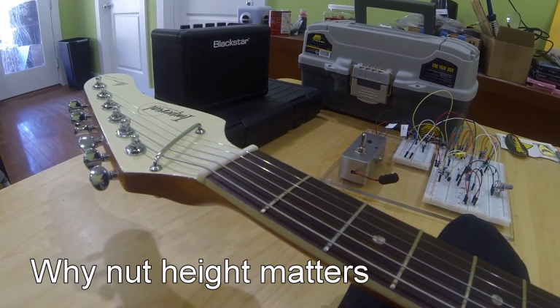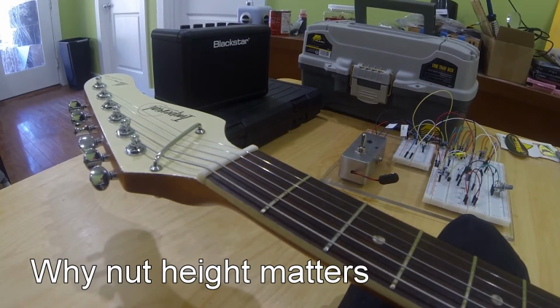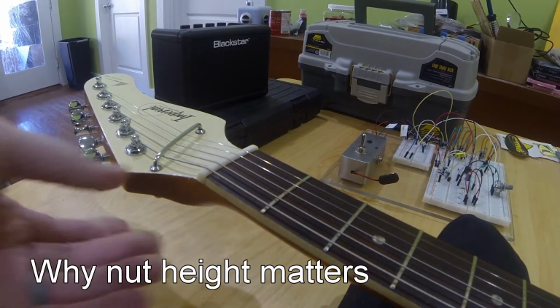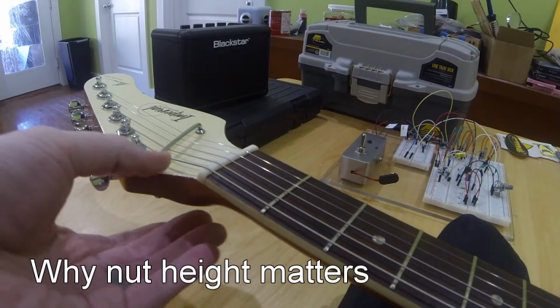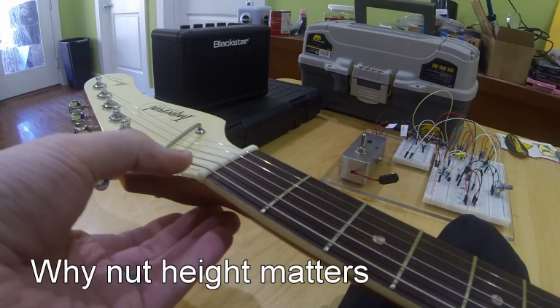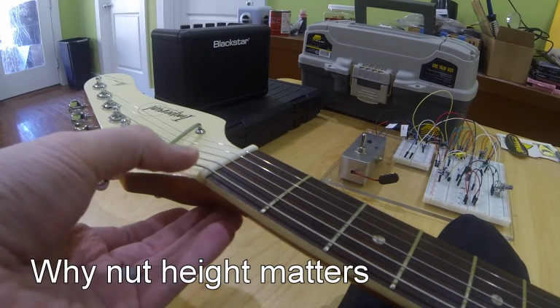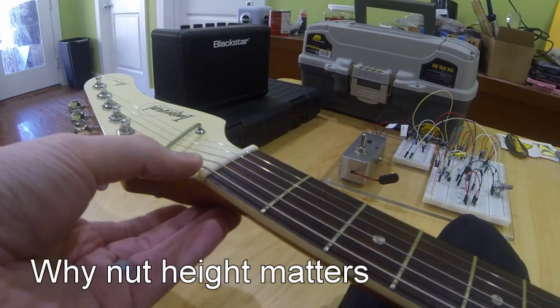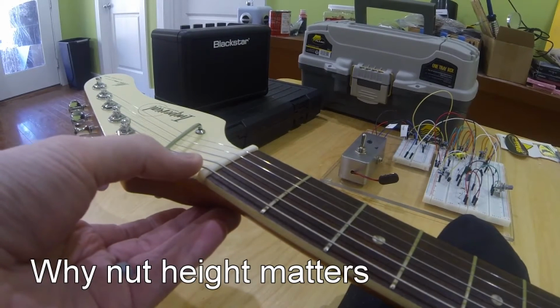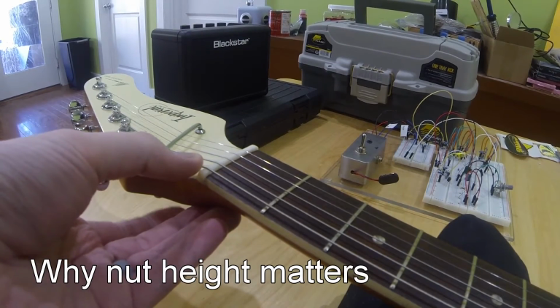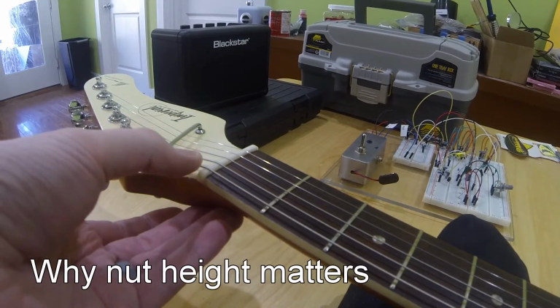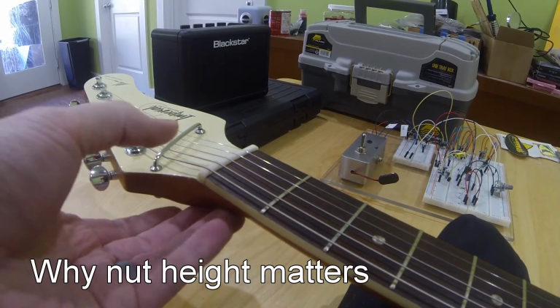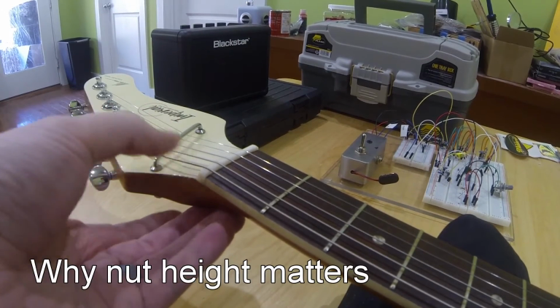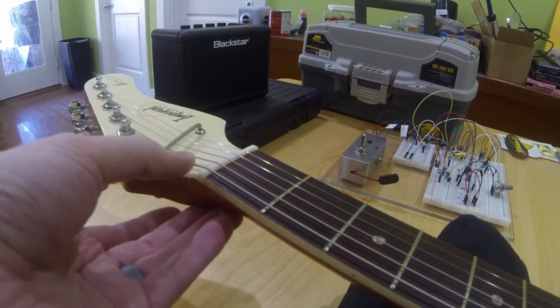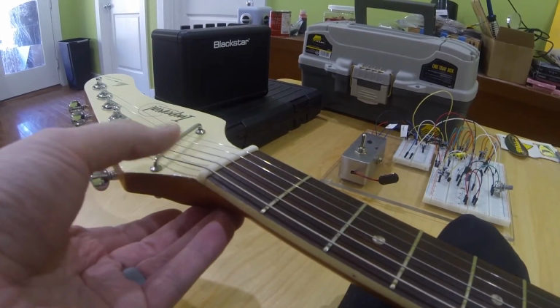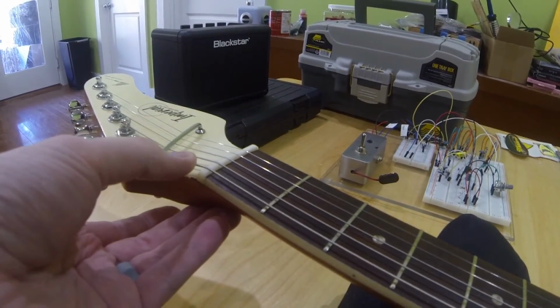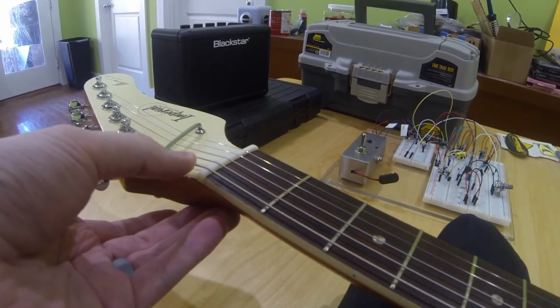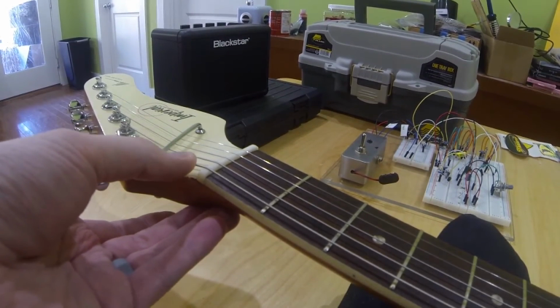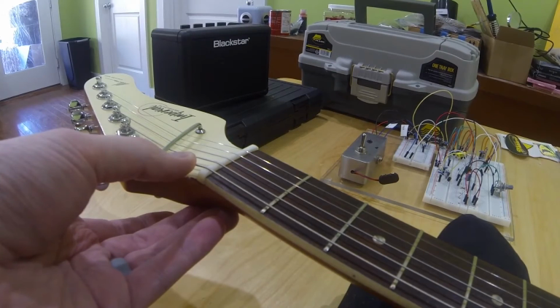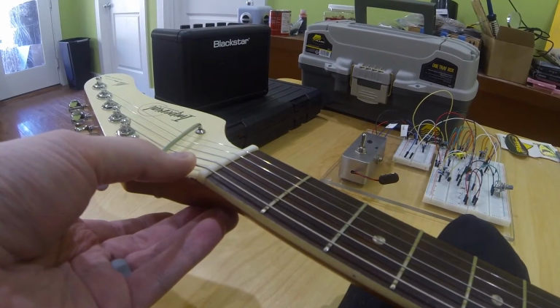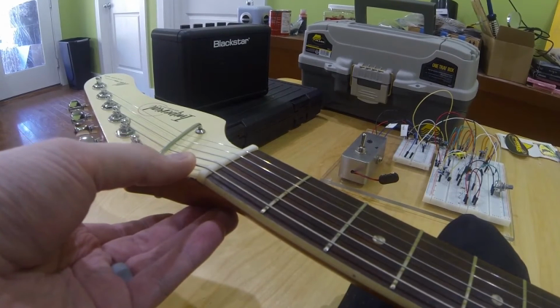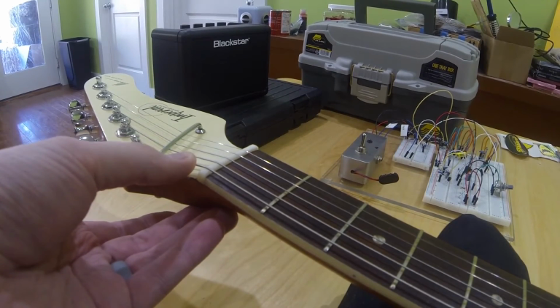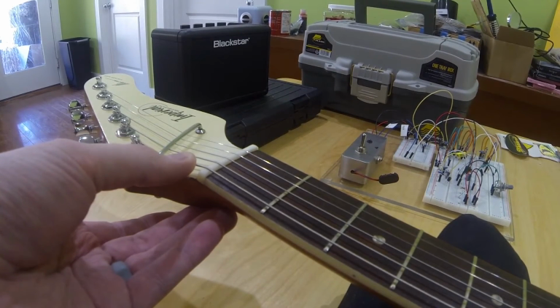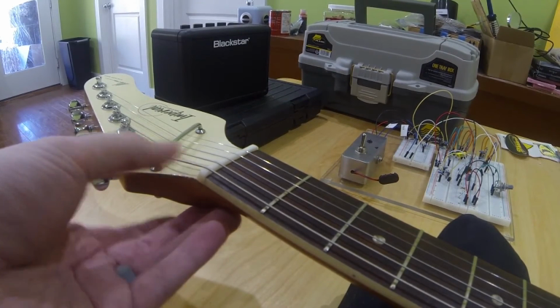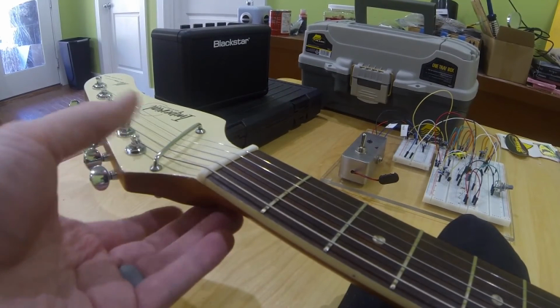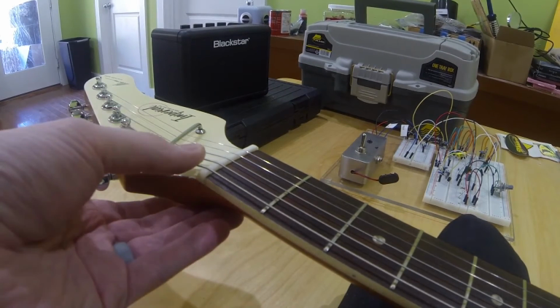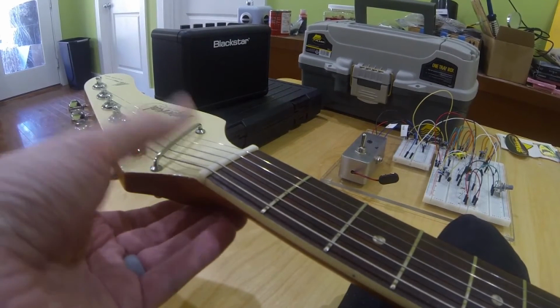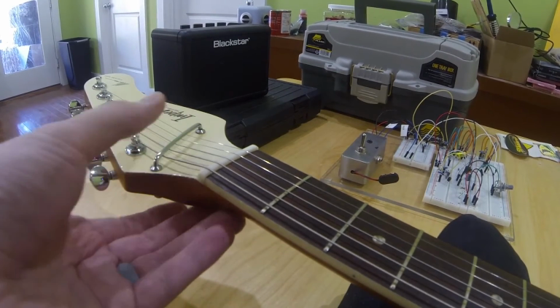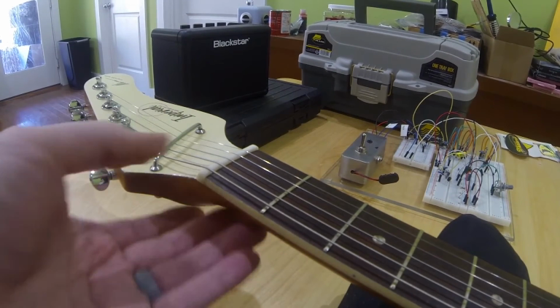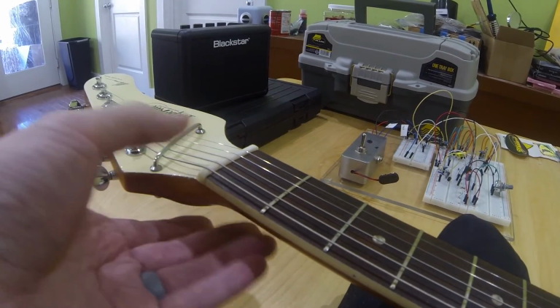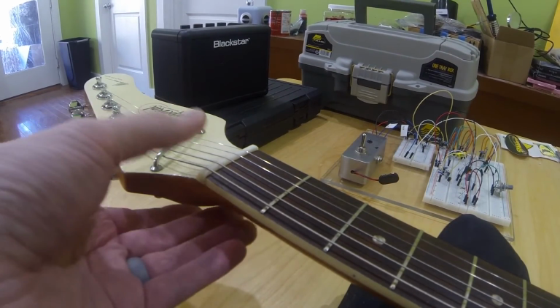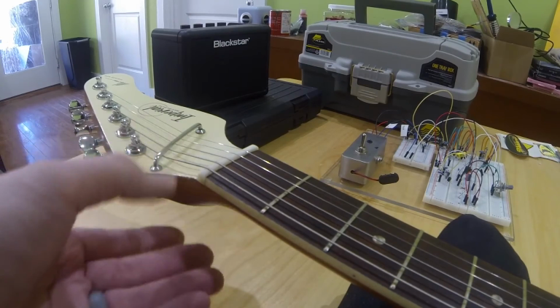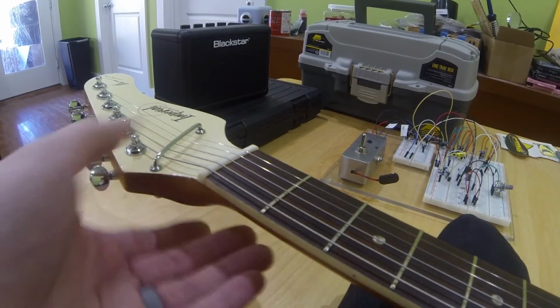The reason that the height at the nut matters is because if you do not have the correct height — if it's too low, your open strings will buzz. That's not the issue we're going to talk about today. We're going to talk about the nut that's too high.